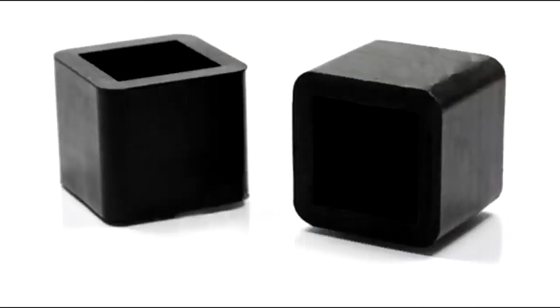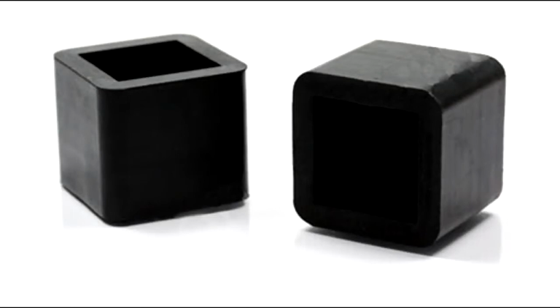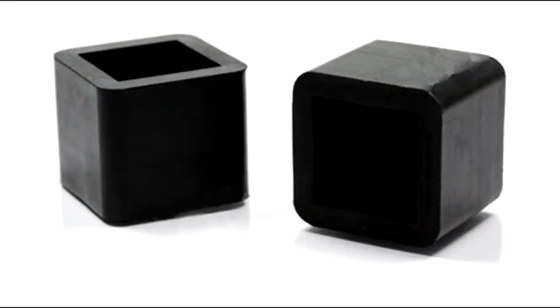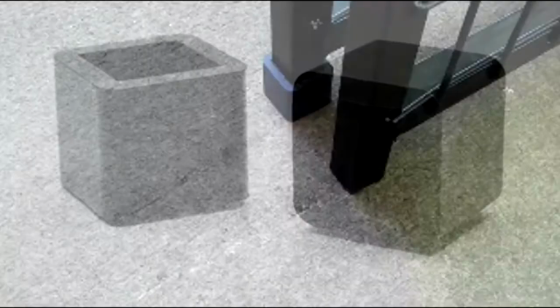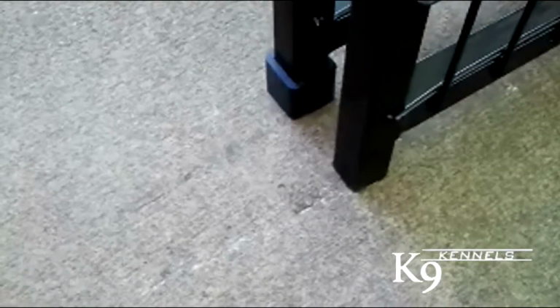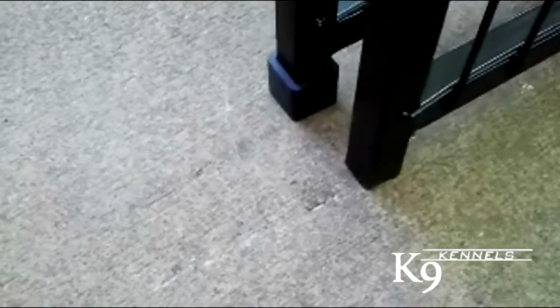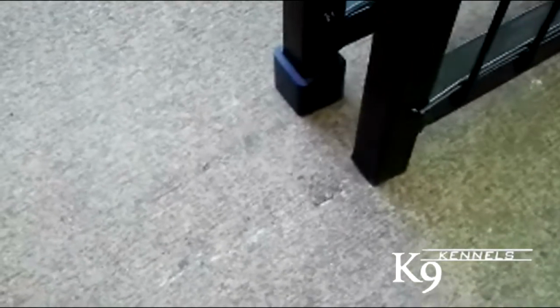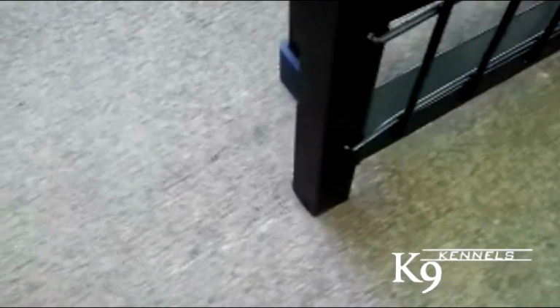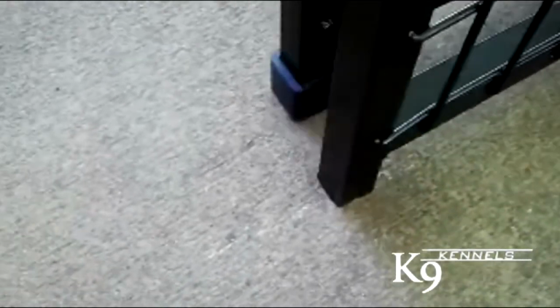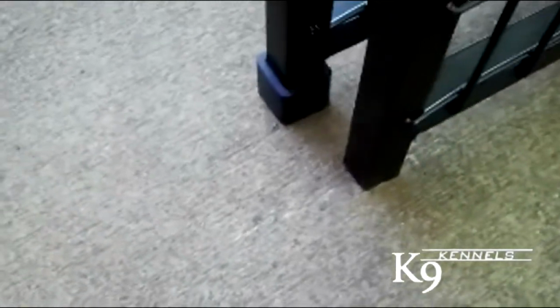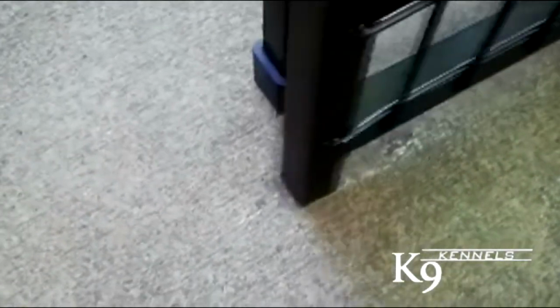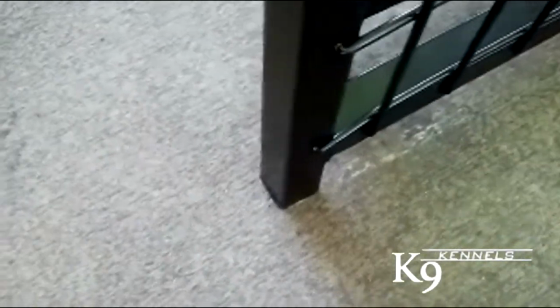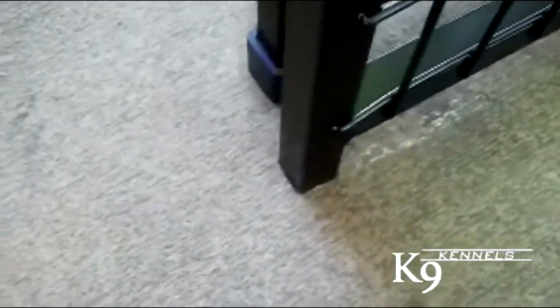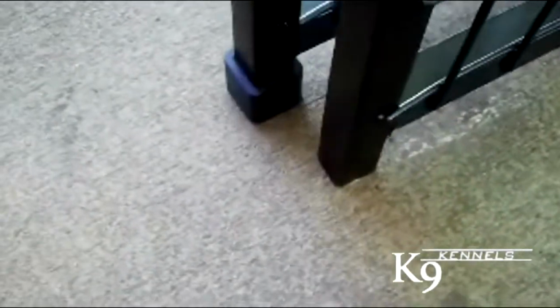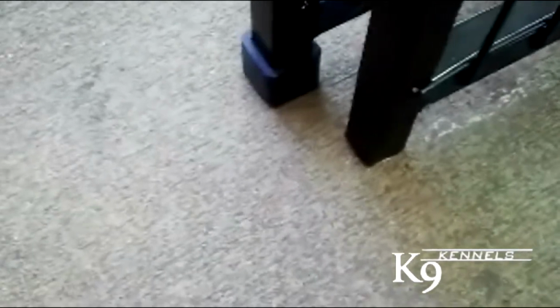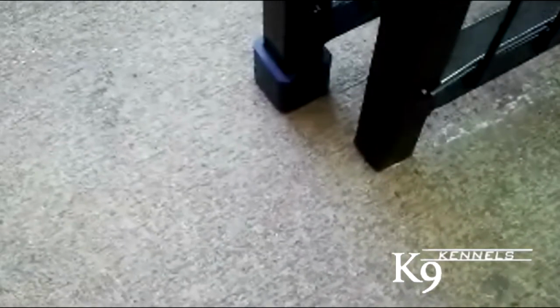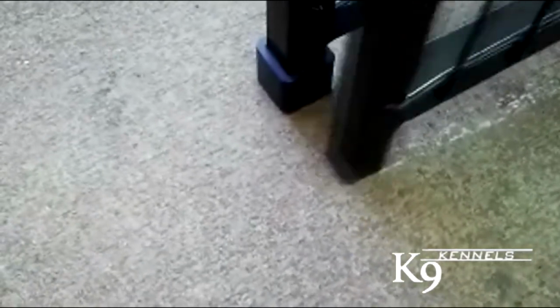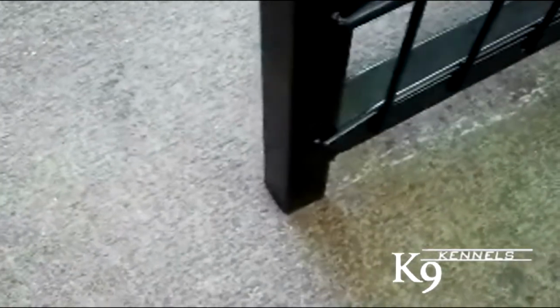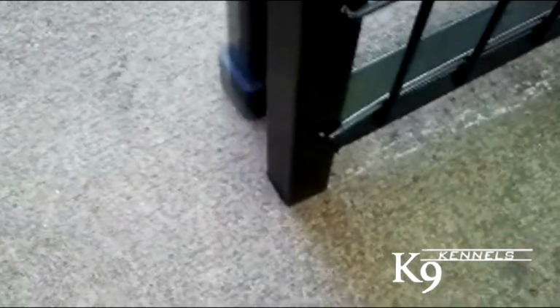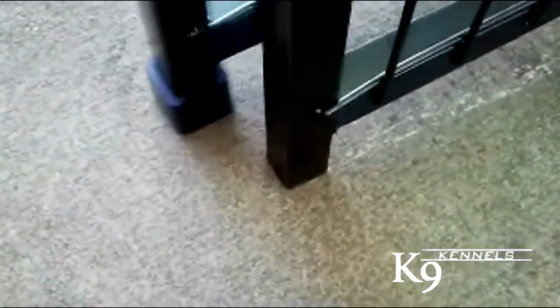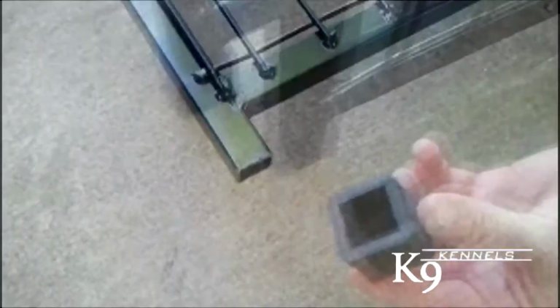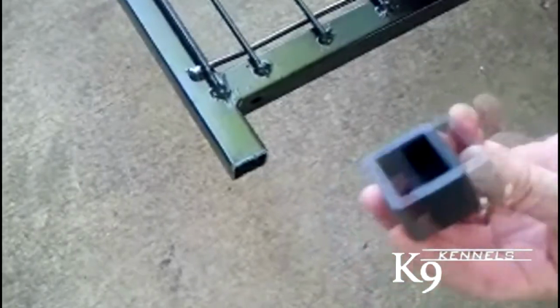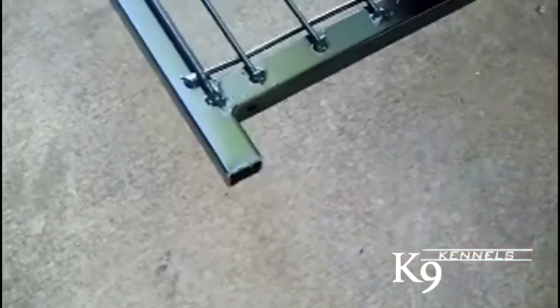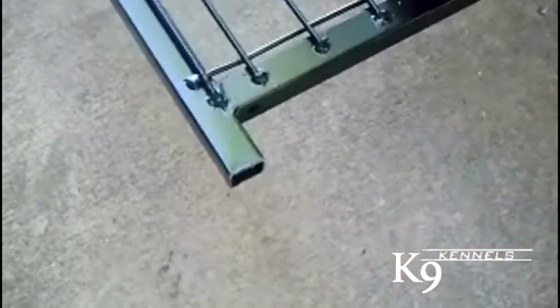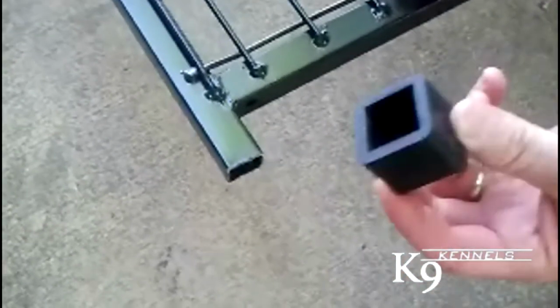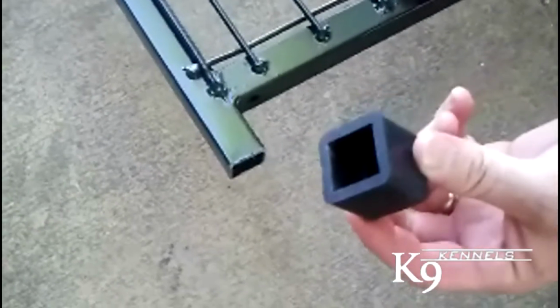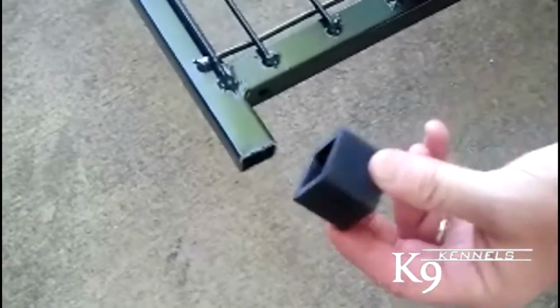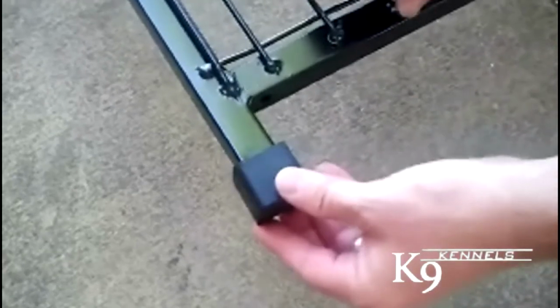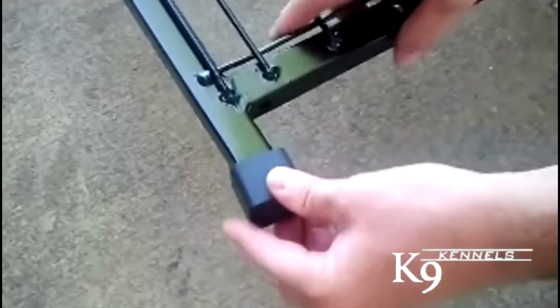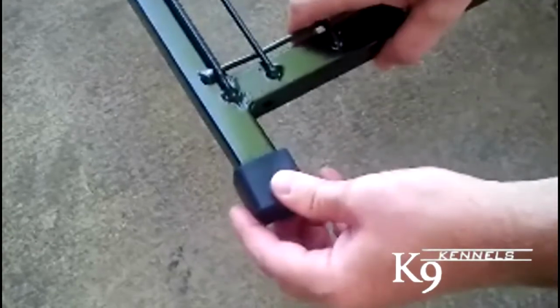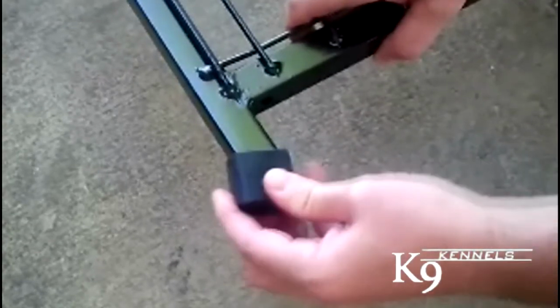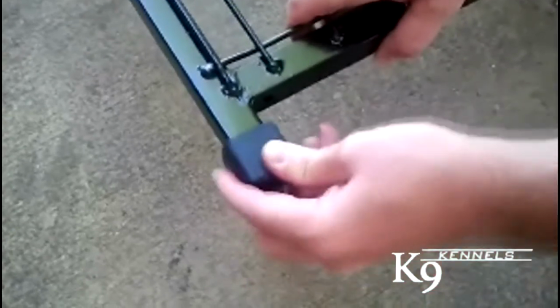Rubber Feet. Steel kennel legs slide easily on smooth surfaces like tile and cement, but these heavy-duty rubber boots give great traction. They're also easy to install — simply slide the rubber boot over the kennel leg.